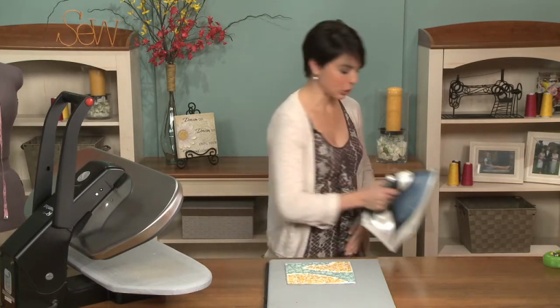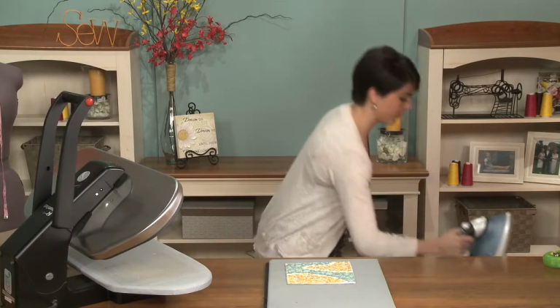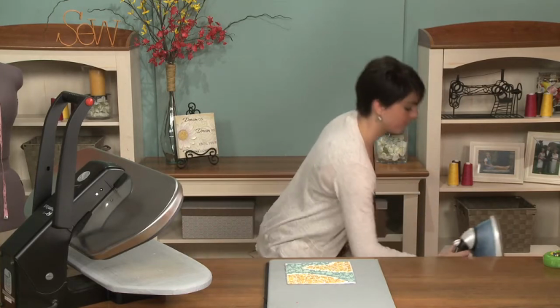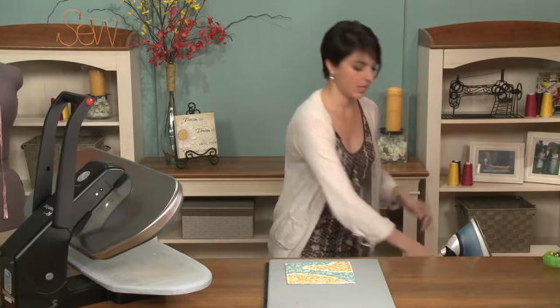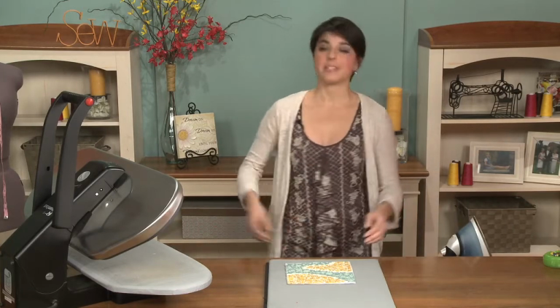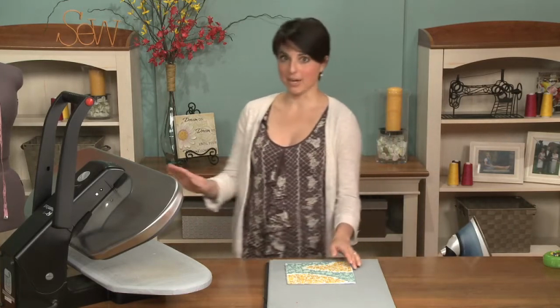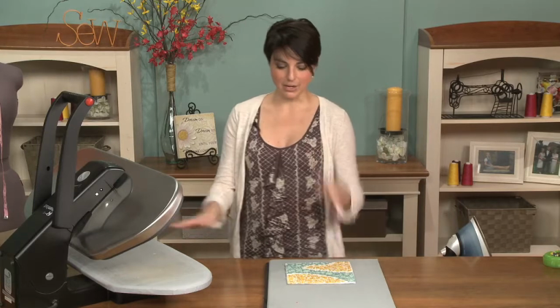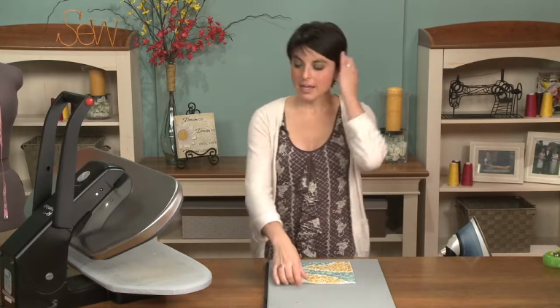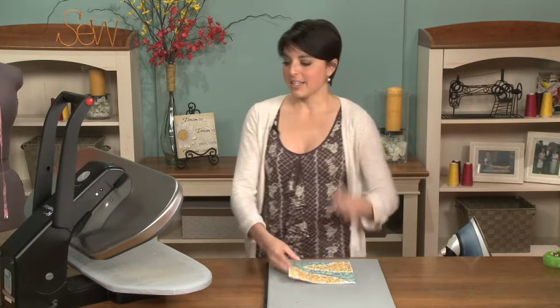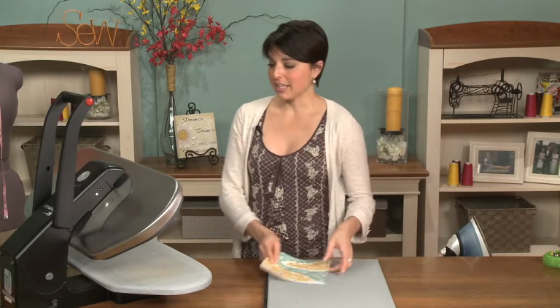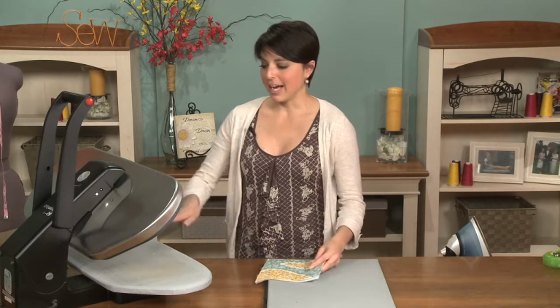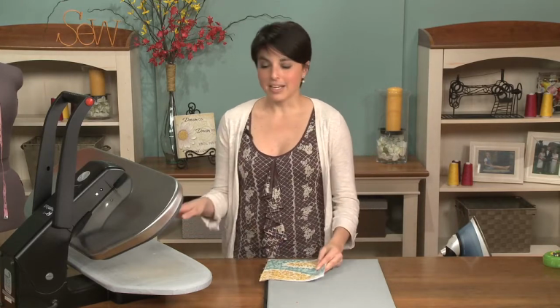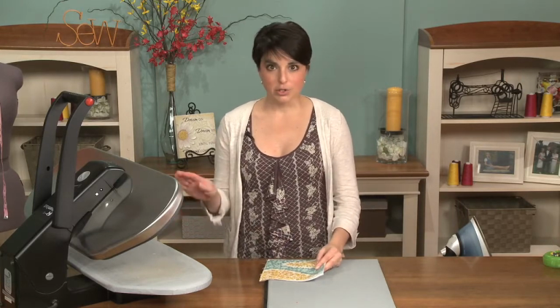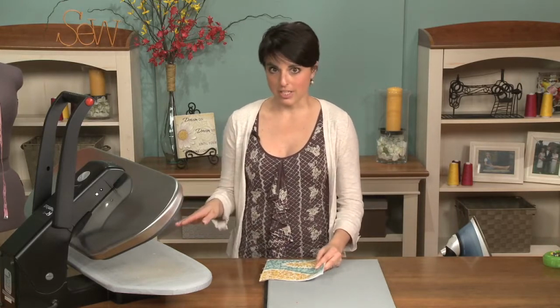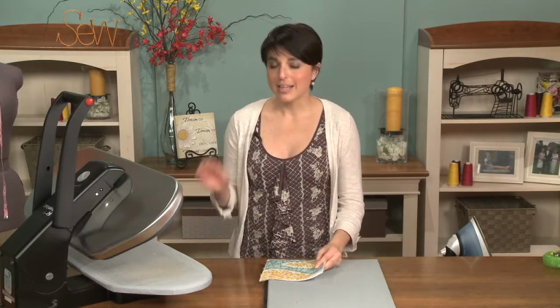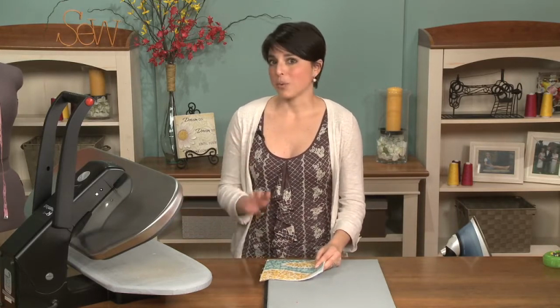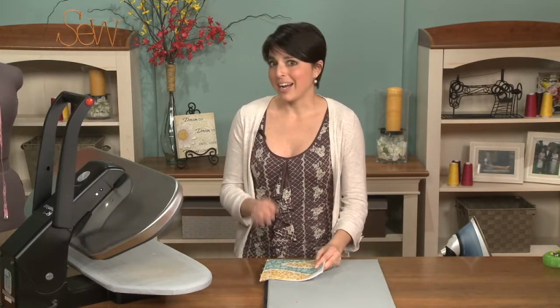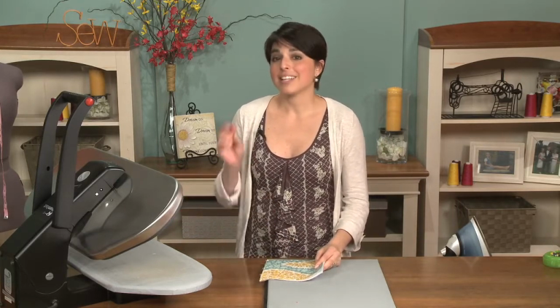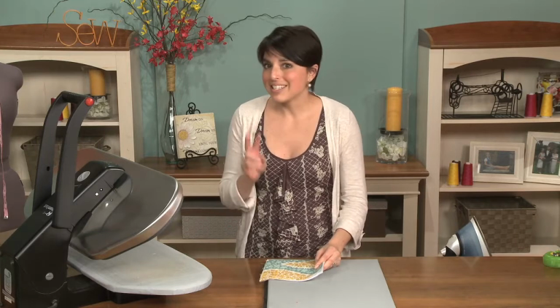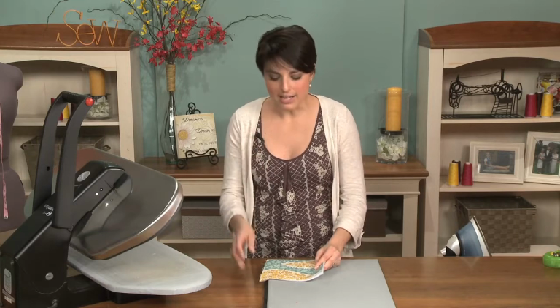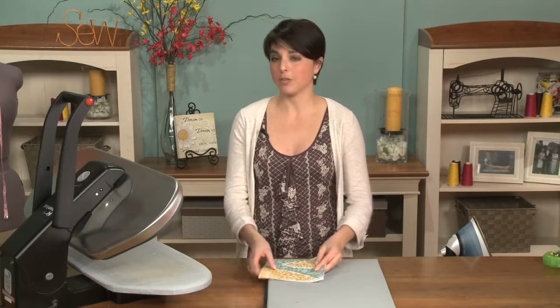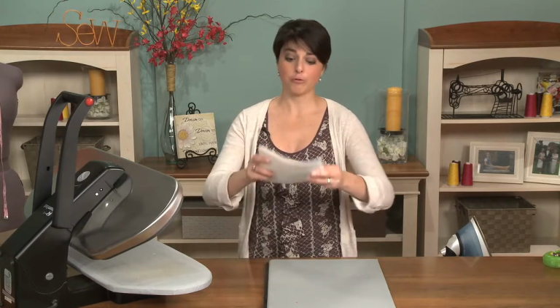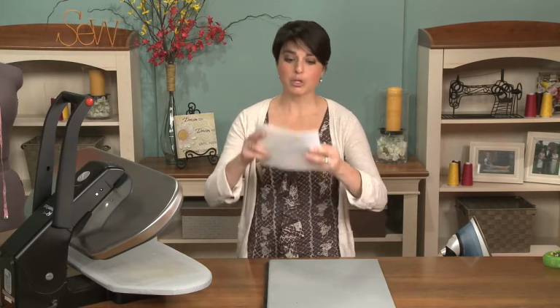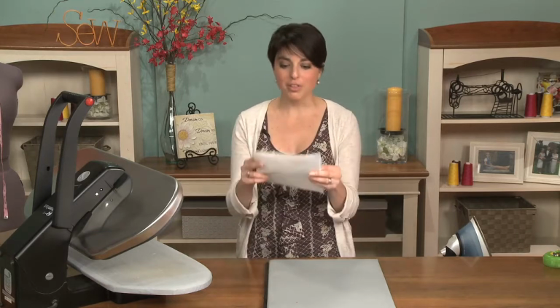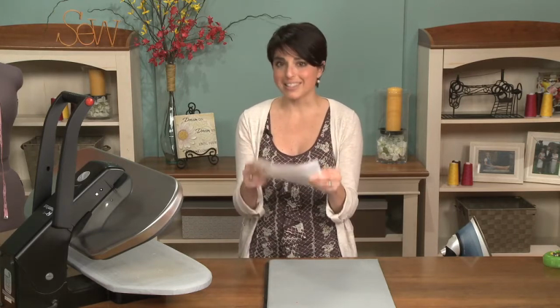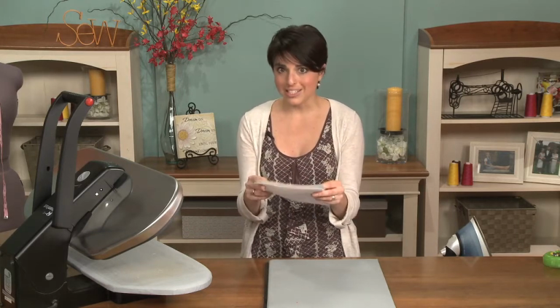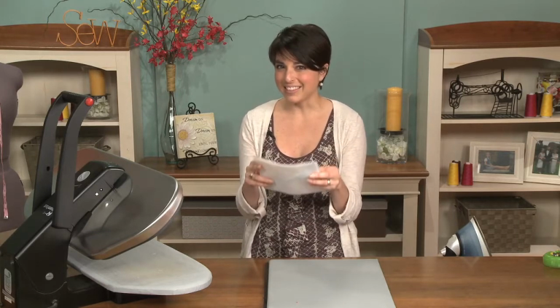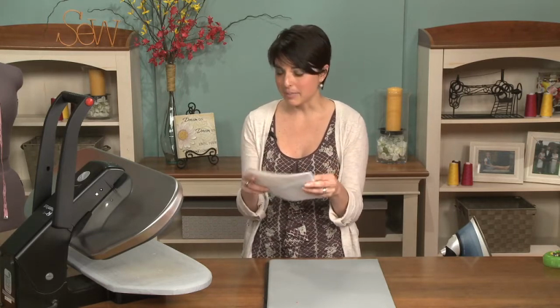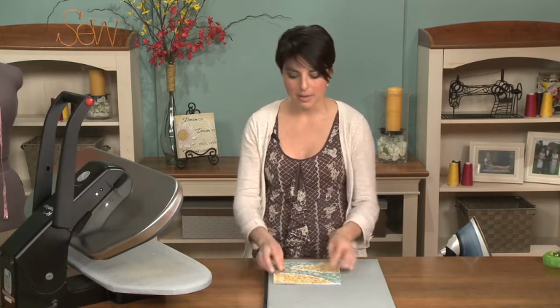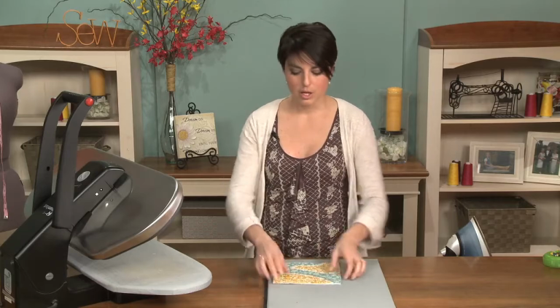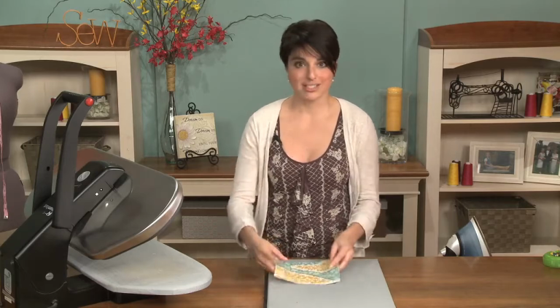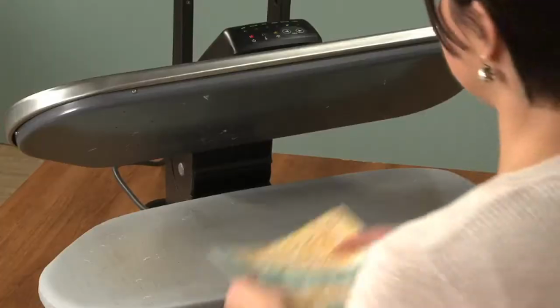Enter the steam press iron. This lovely tool has 10 times the surface area of a regular iron, gets twice as hot, and can fuse both of these layers at the same time.